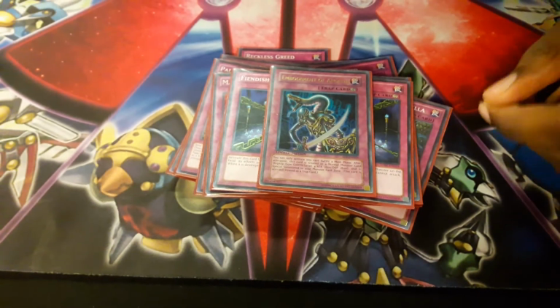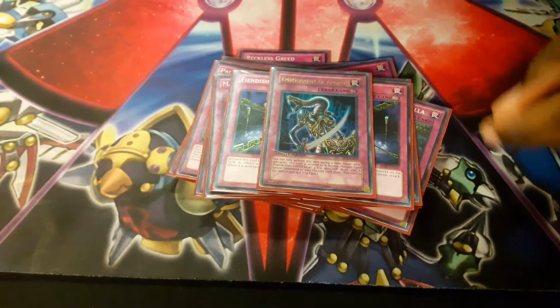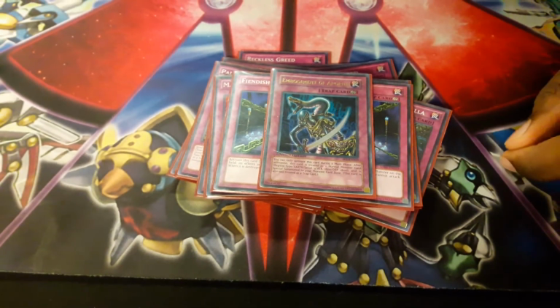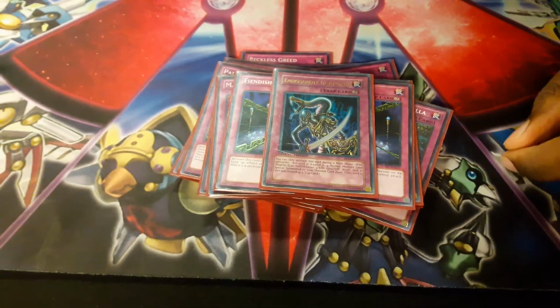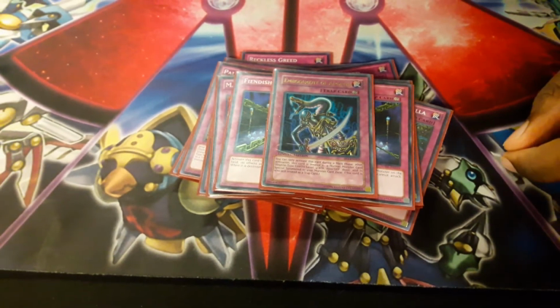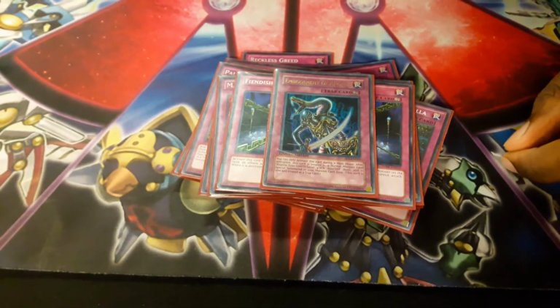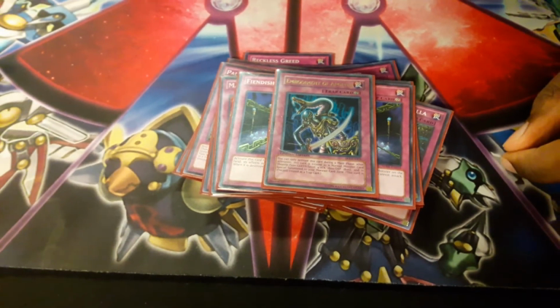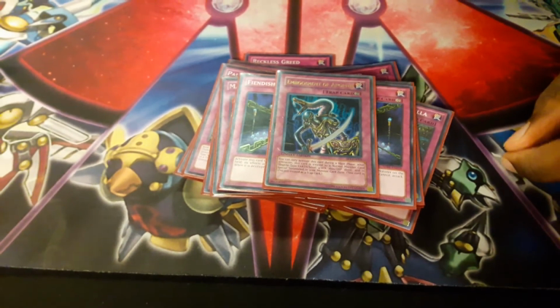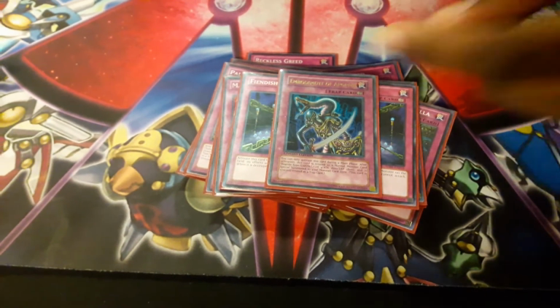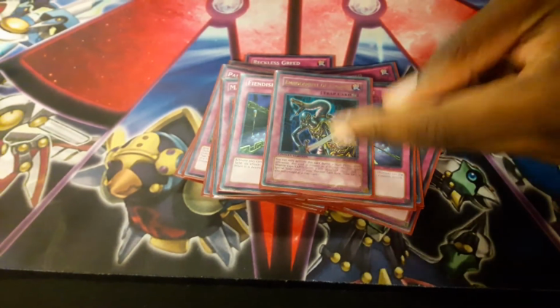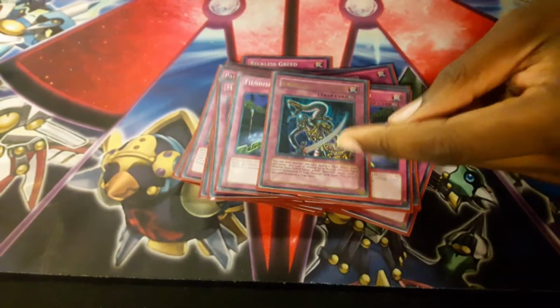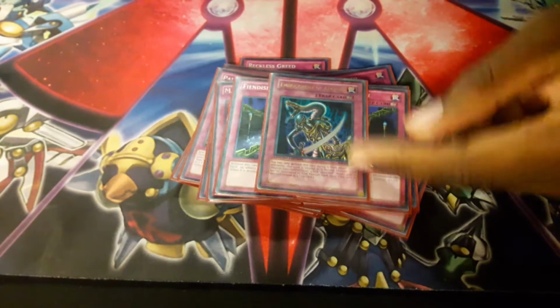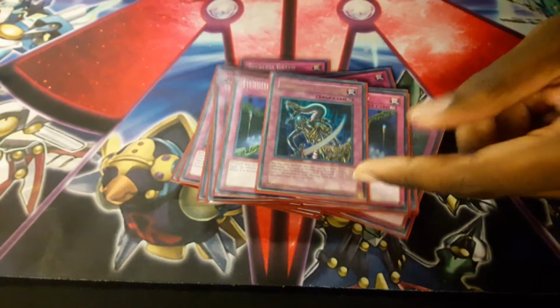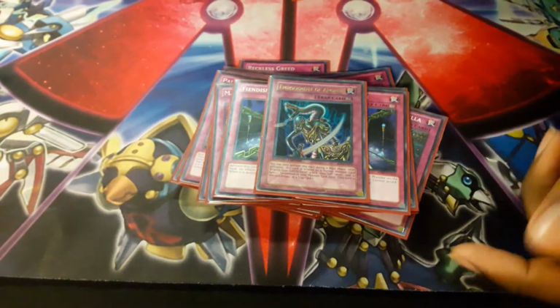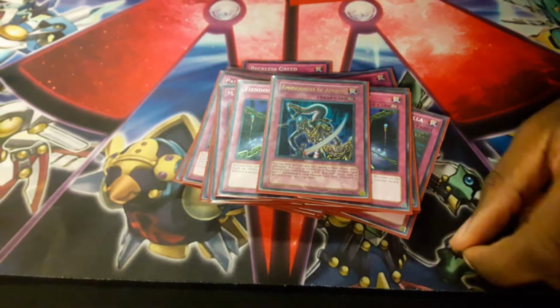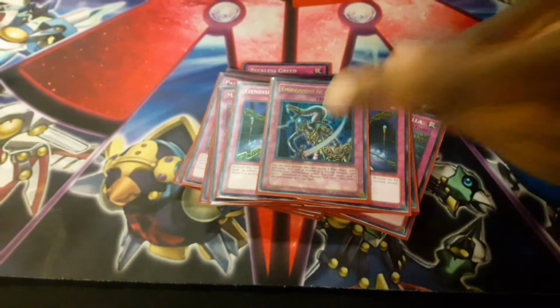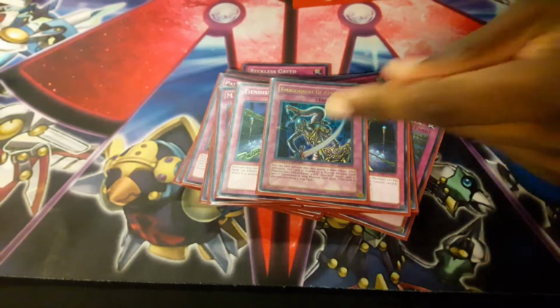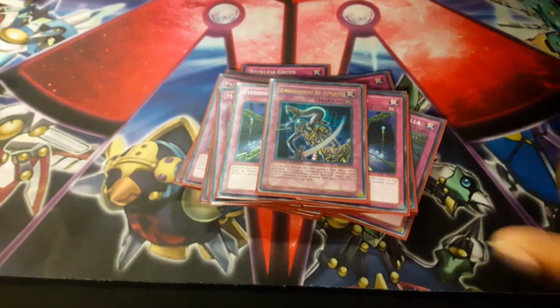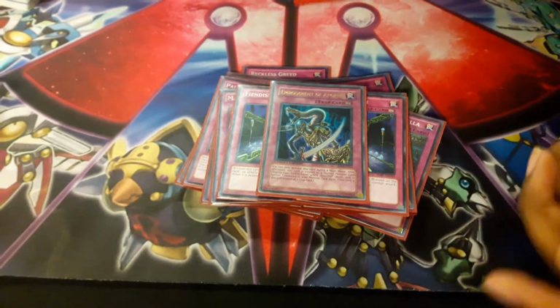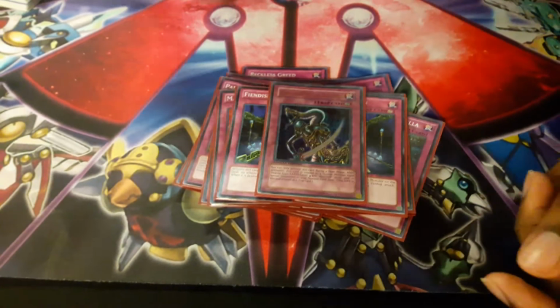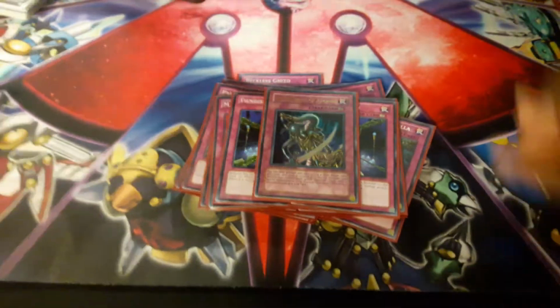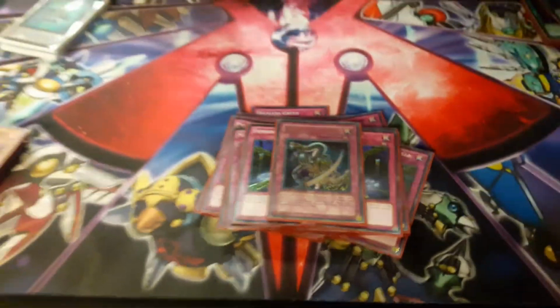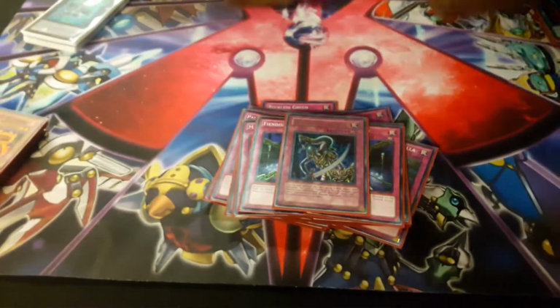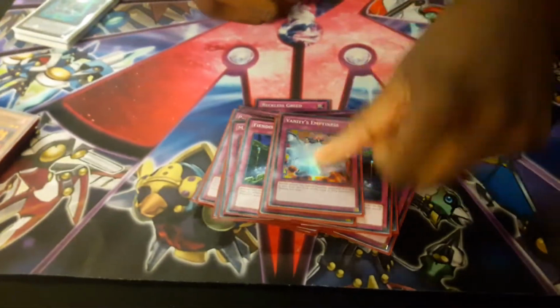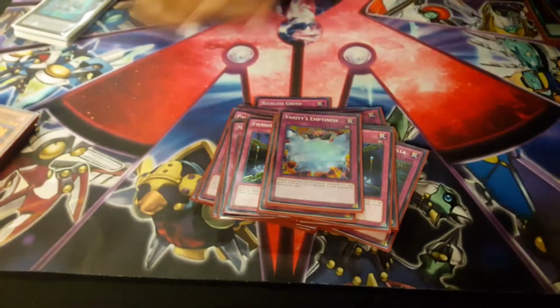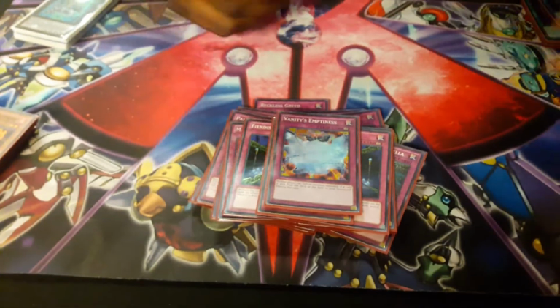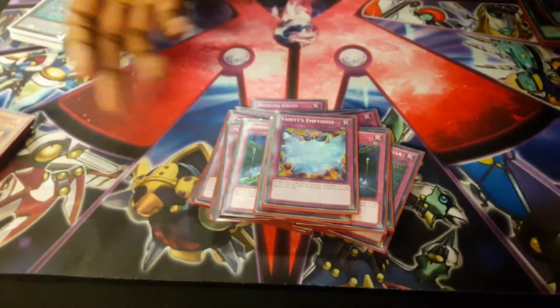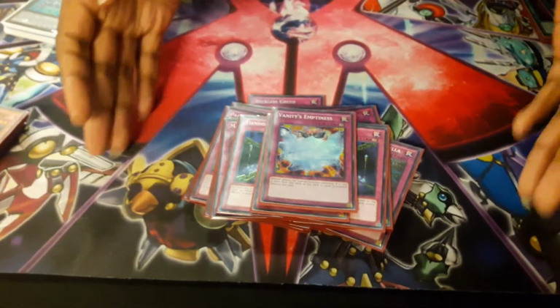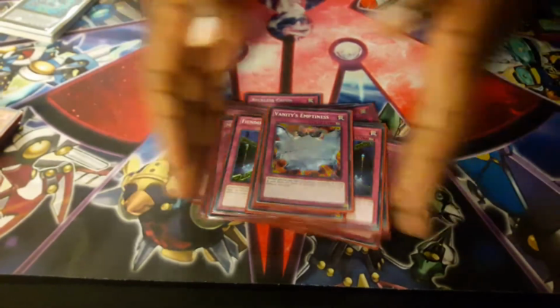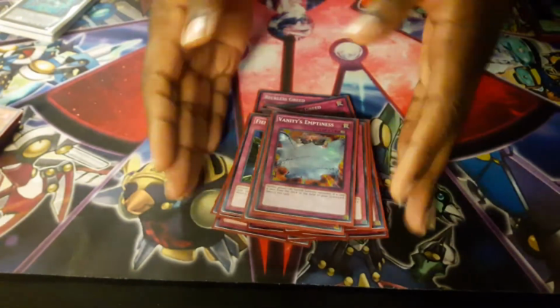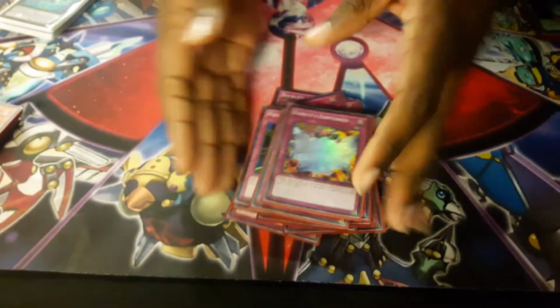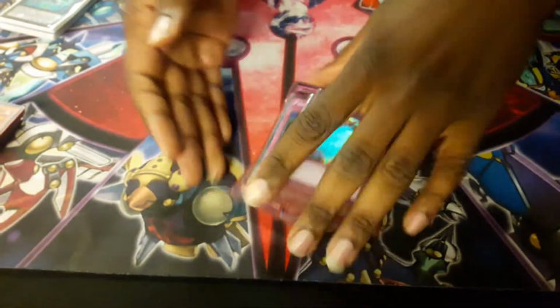I also just ordered something called Shape Sister — it does the same thing but it's a level two, so it helps you go into your rank twos. And Vanity's Emptiness, obviously.